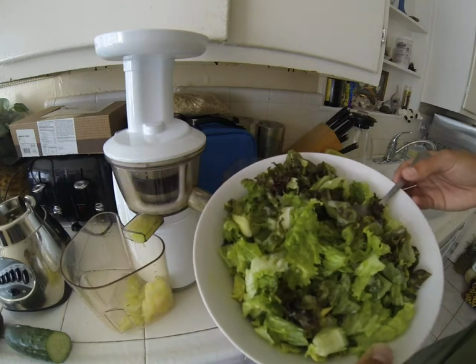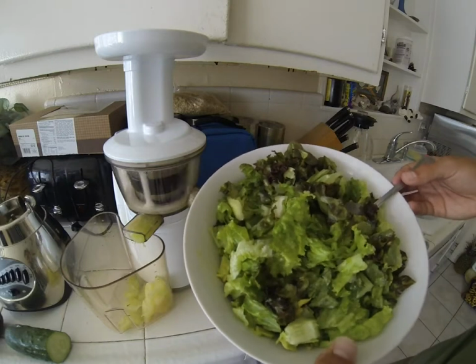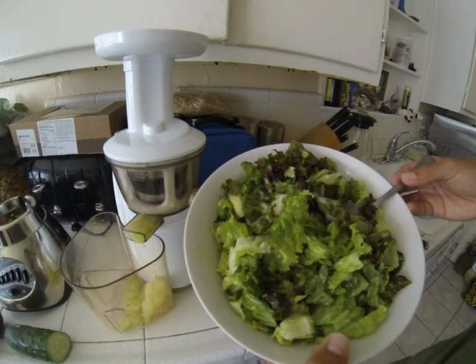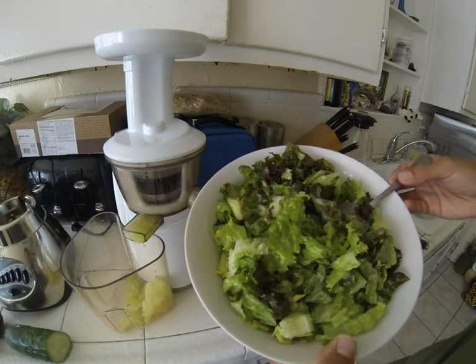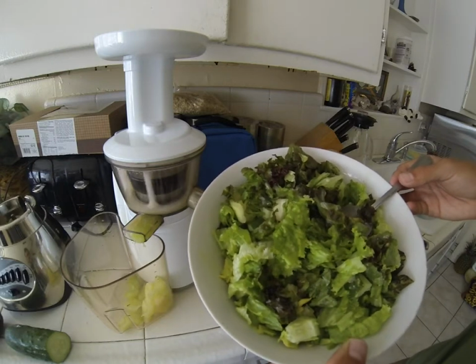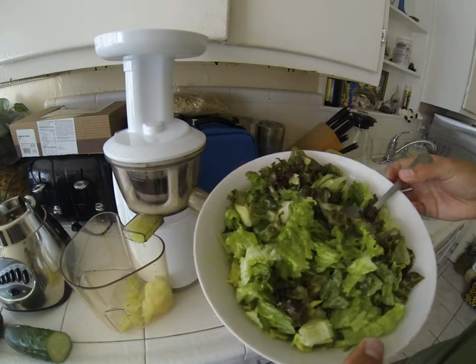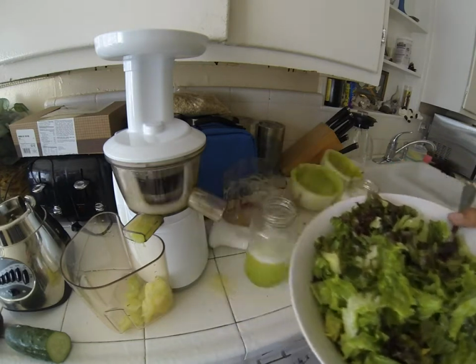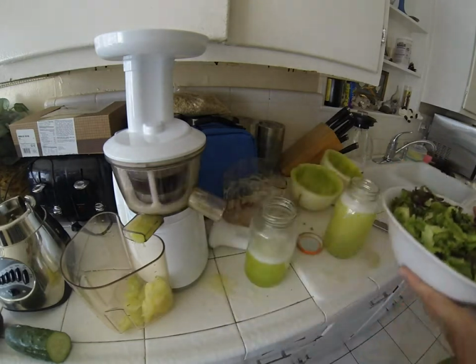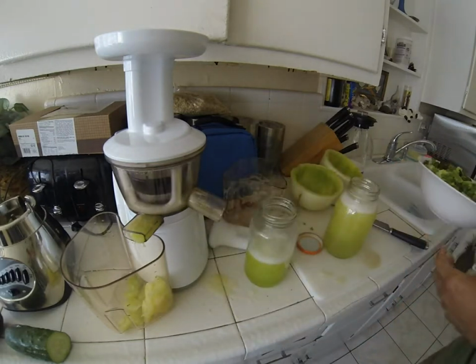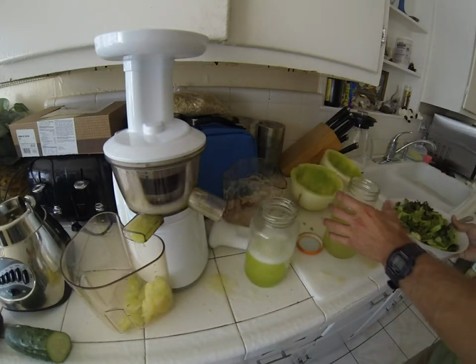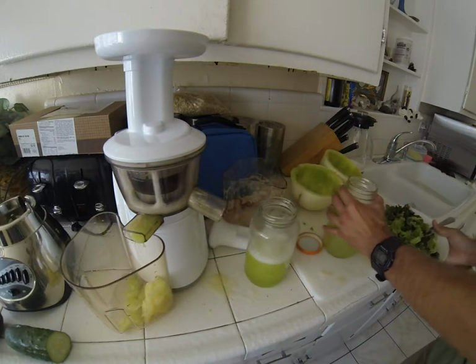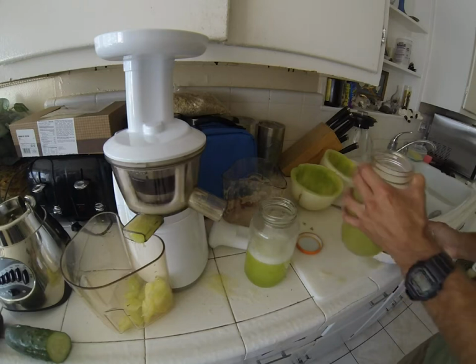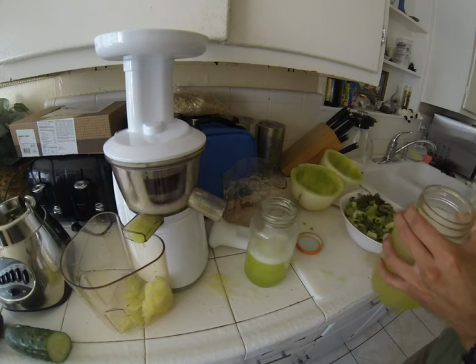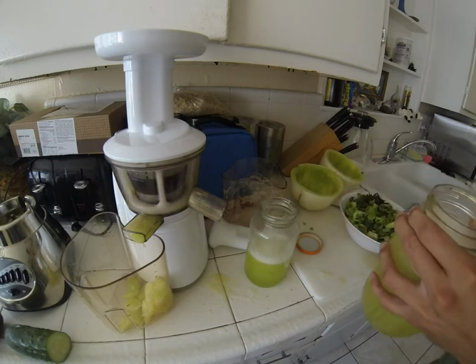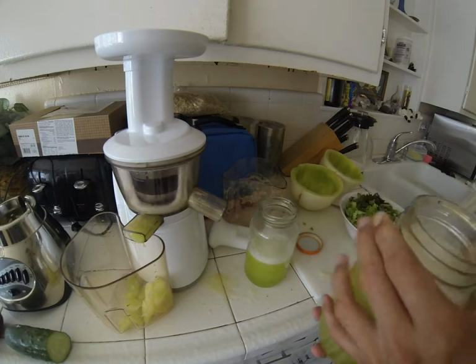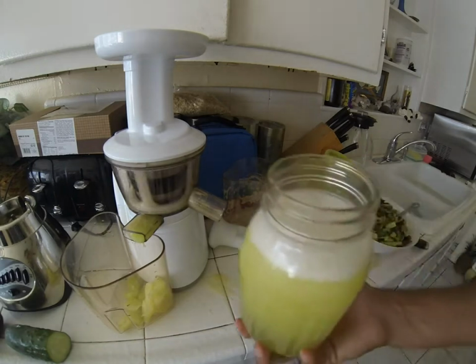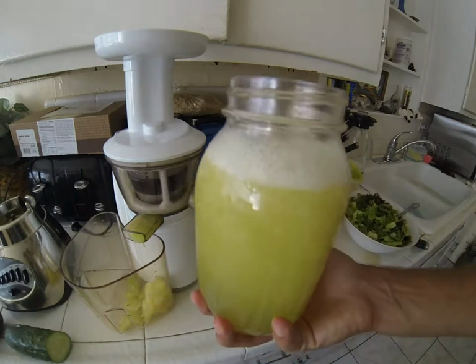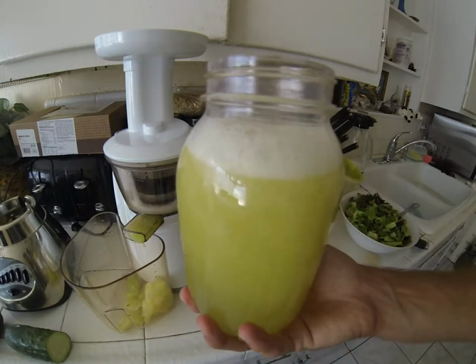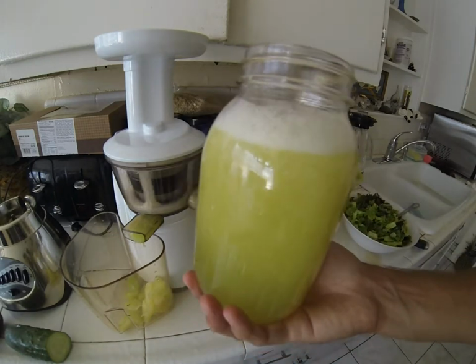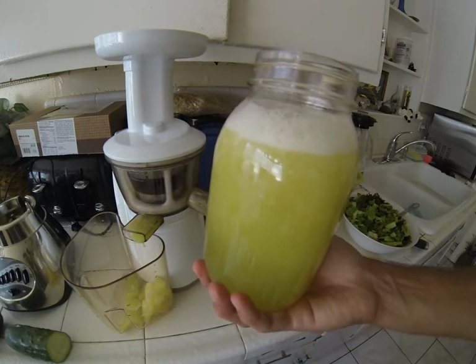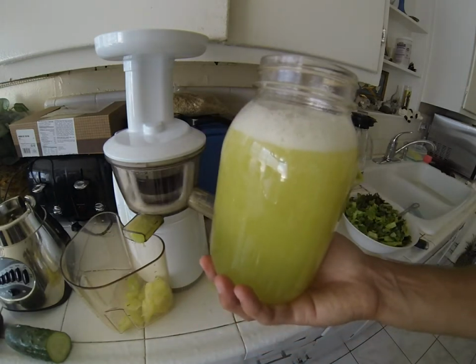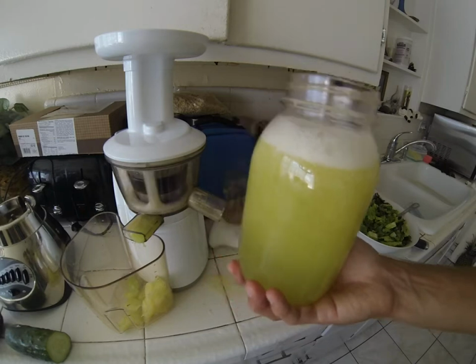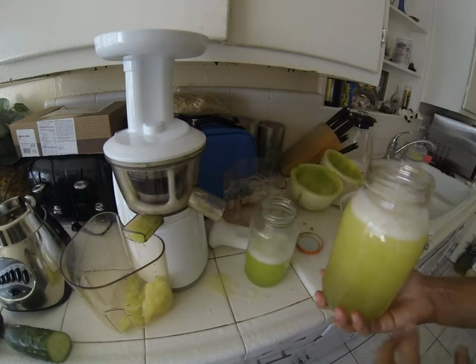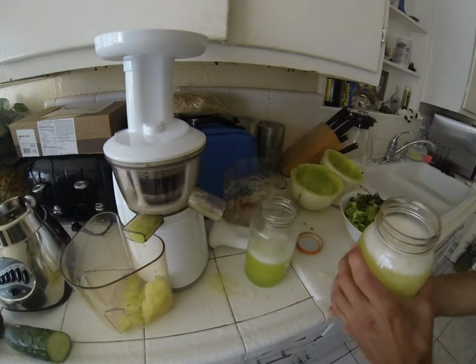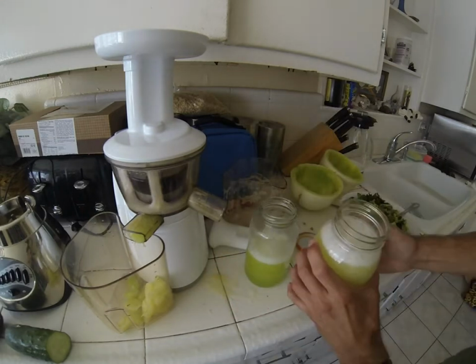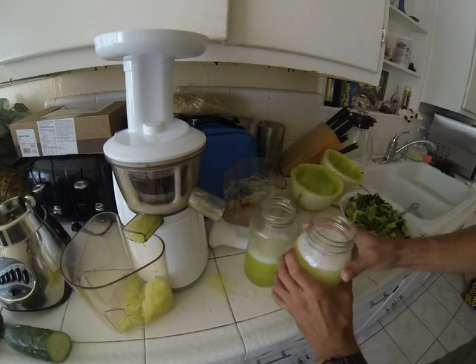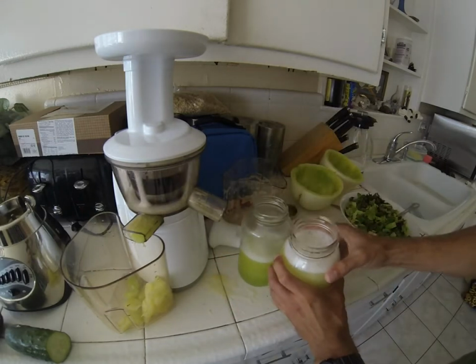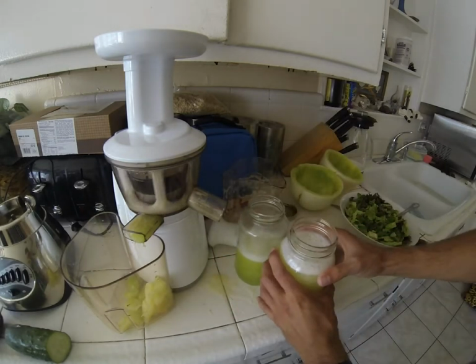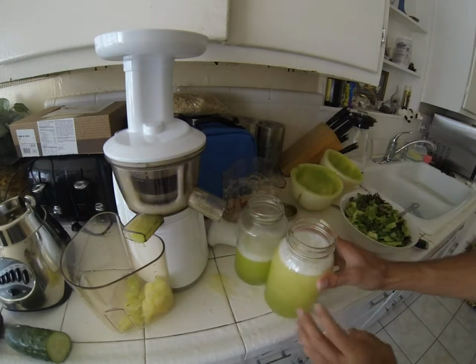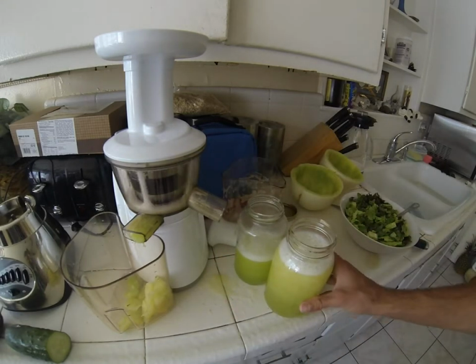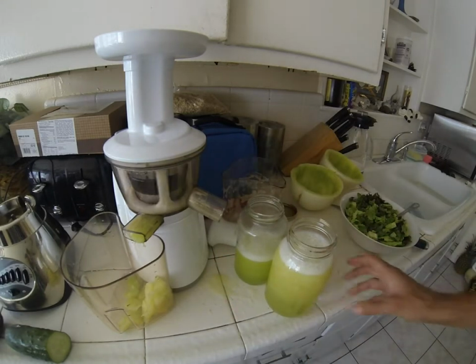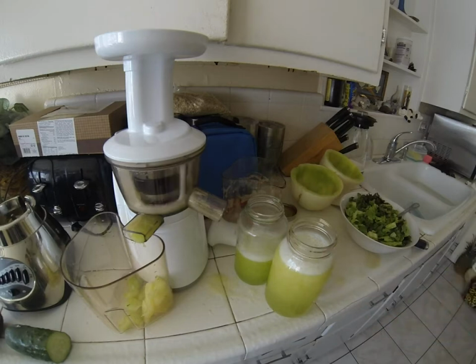This can be my breakfast for today. It looks like a lot but it's mostly water content. I'll have this, then take it to work with me for later on, maybe have some almonds to get some calcium in my system. And that's pretty much it, guys — have a good day and God bless.